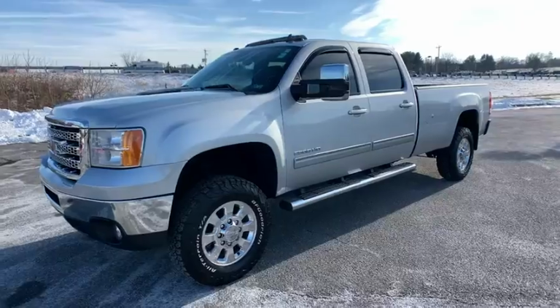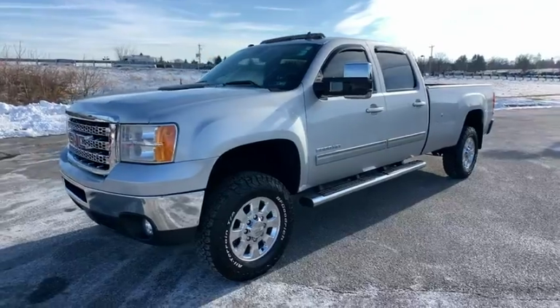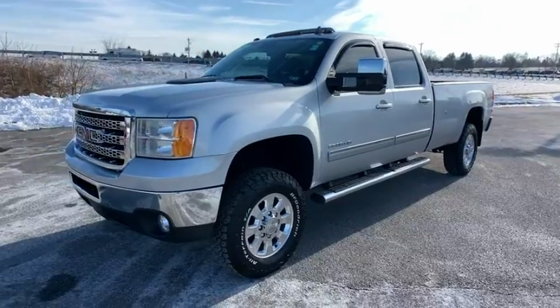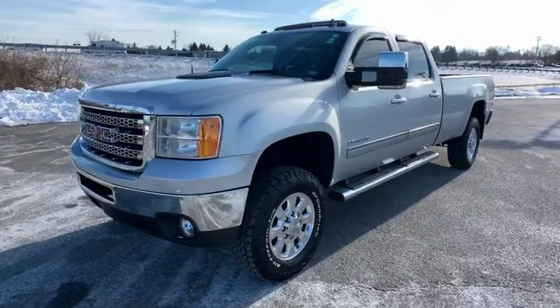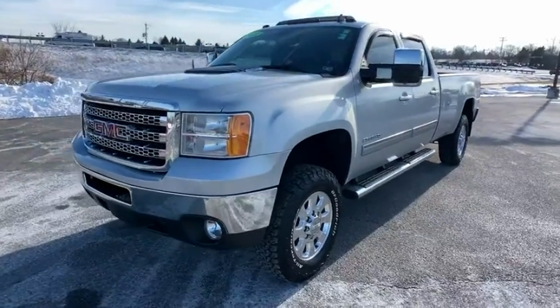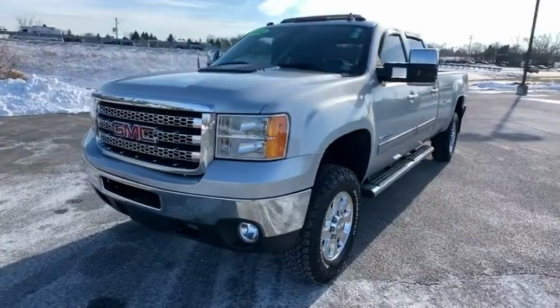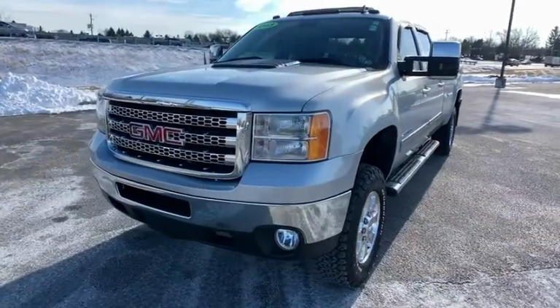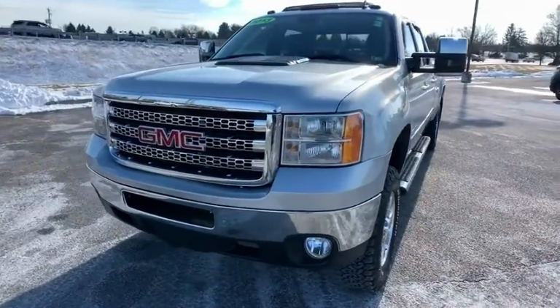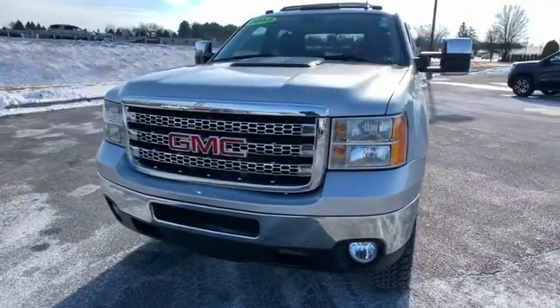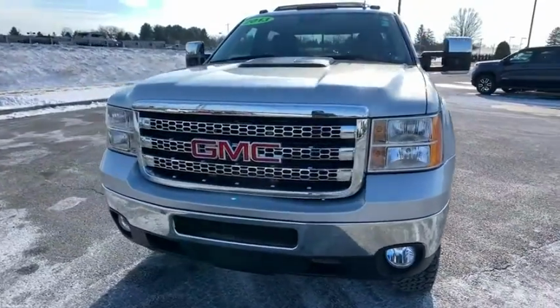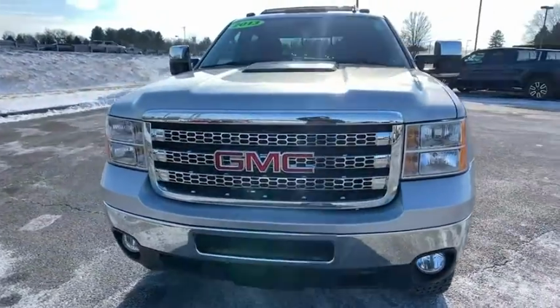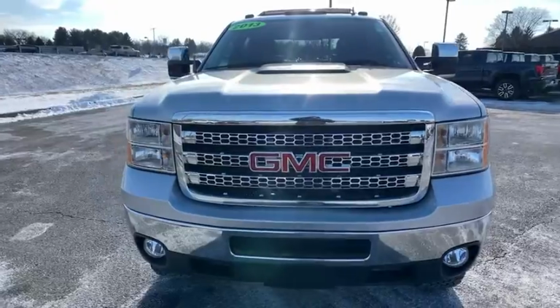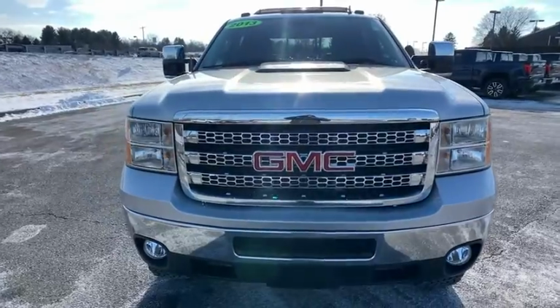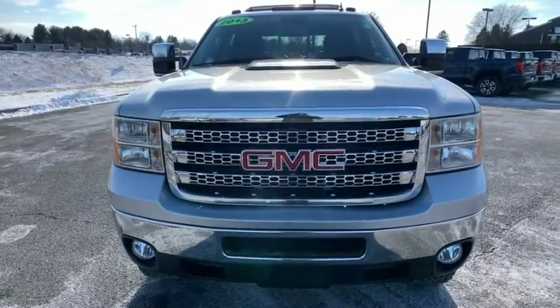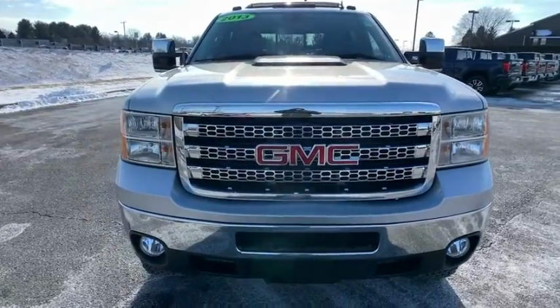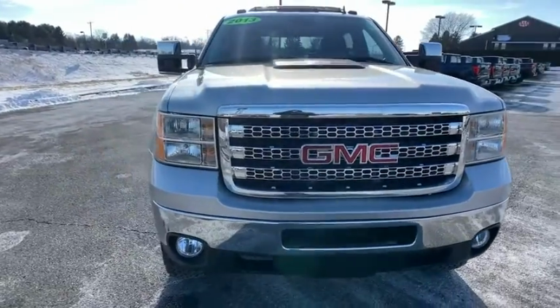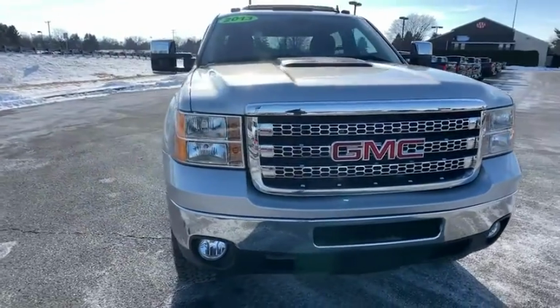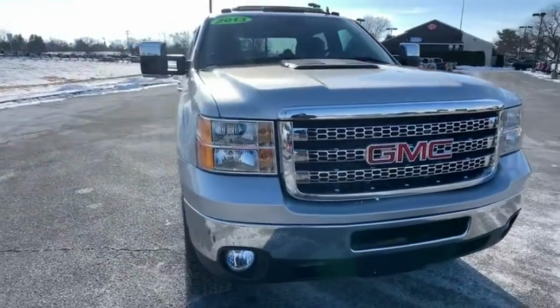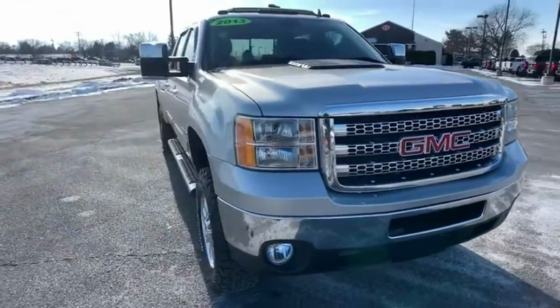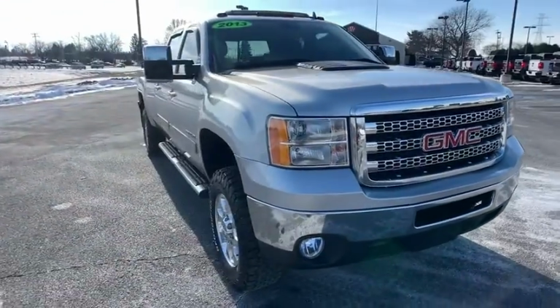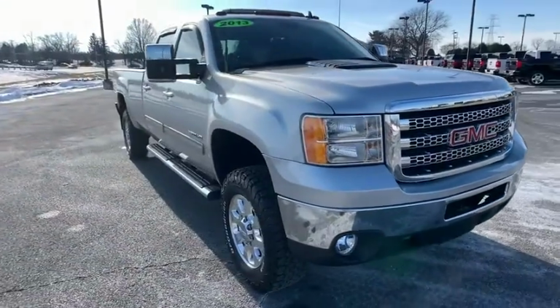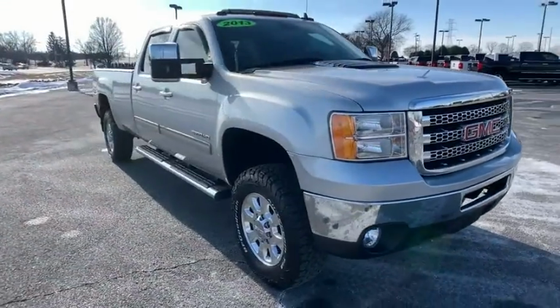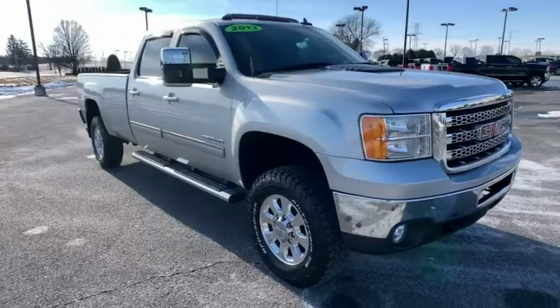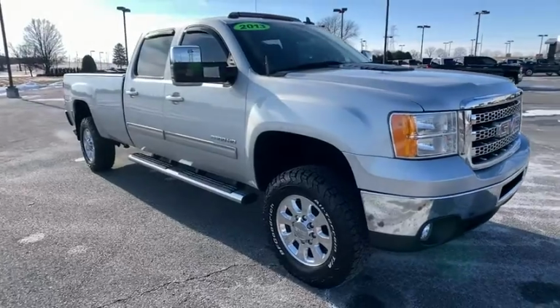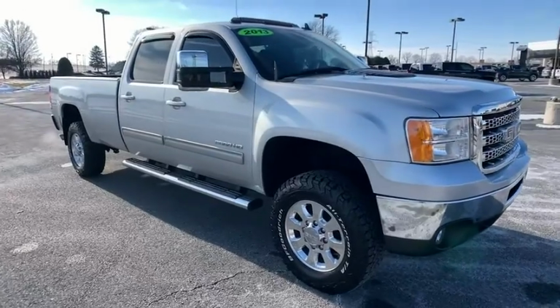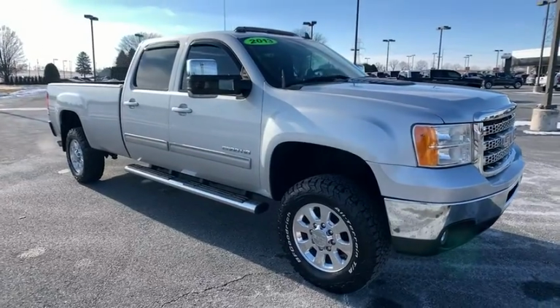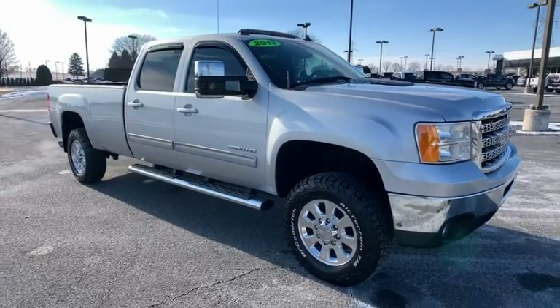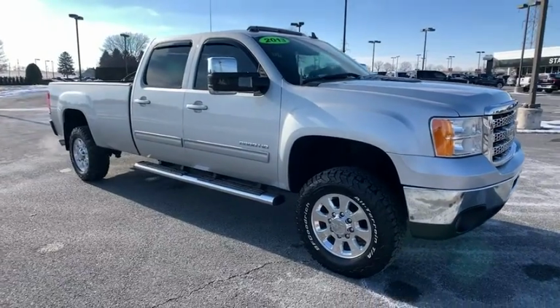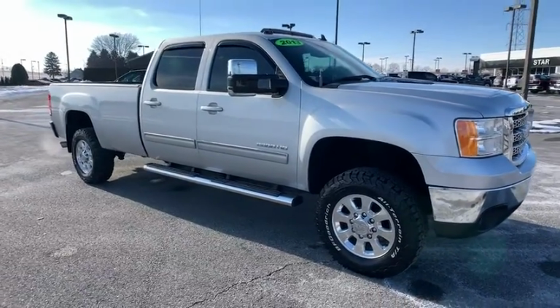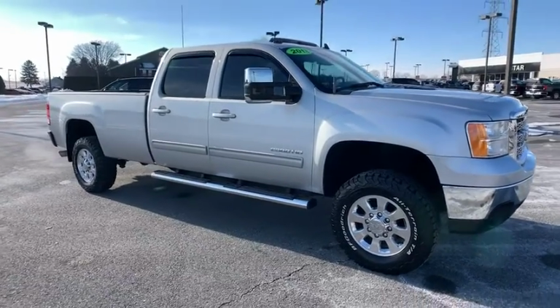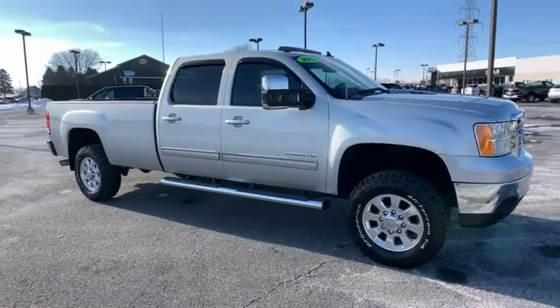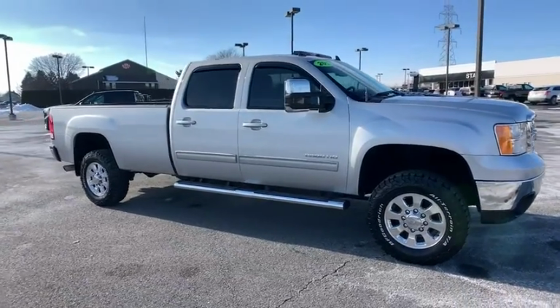We are pleased to show you the 2013 GMC Sierra 2500 HD. The GMC Sierra 2500 HD has all your workhorse basics covered. No worries here — this vehicle has less than 50,000 miles.